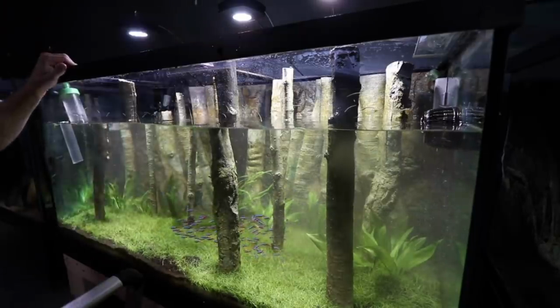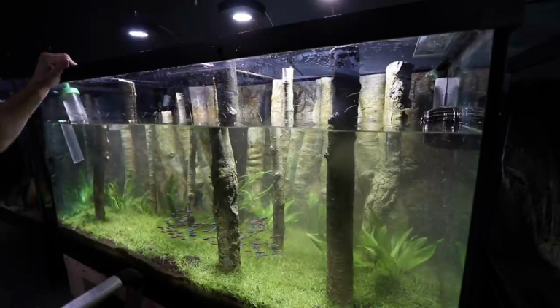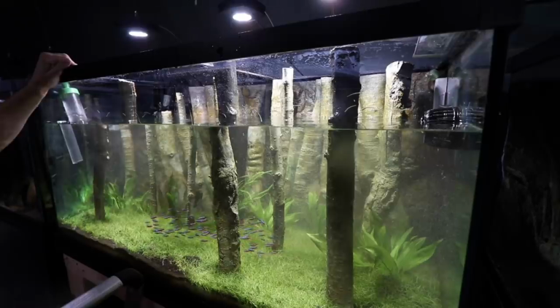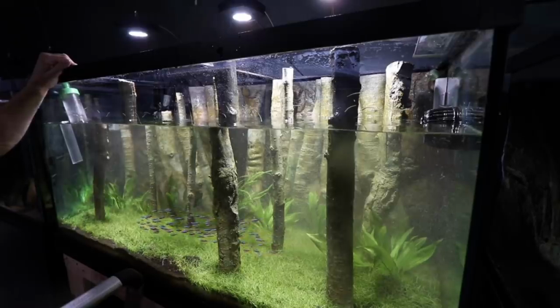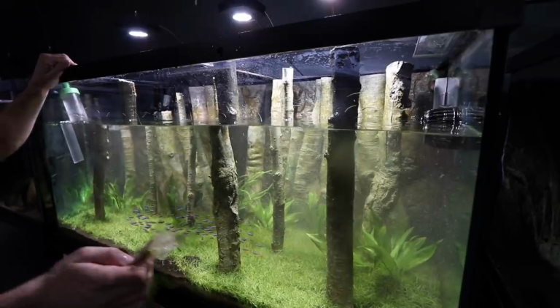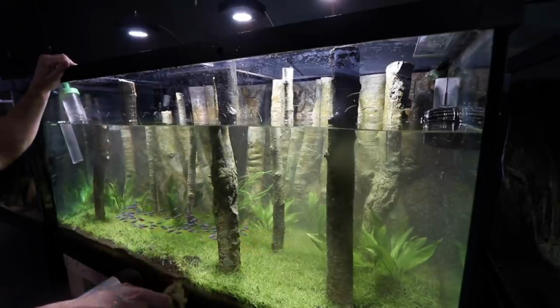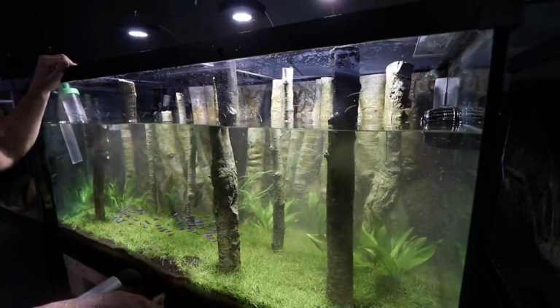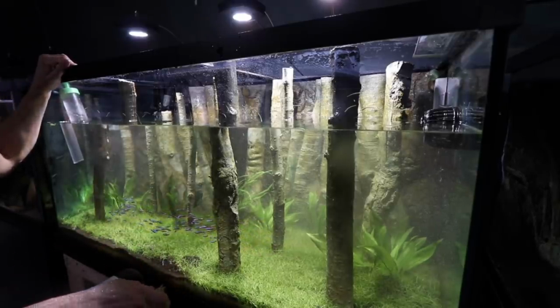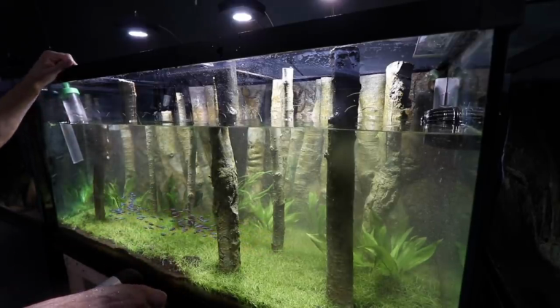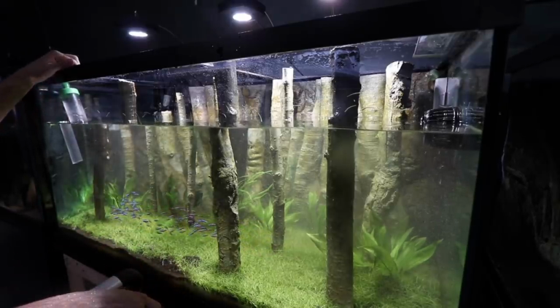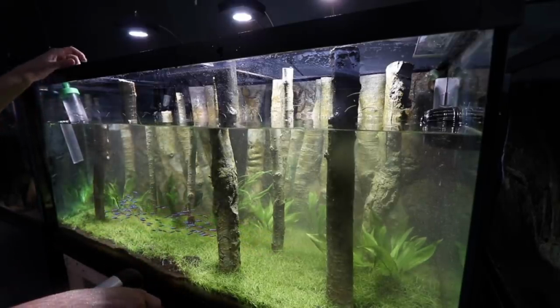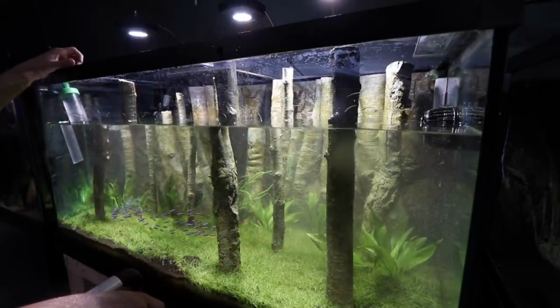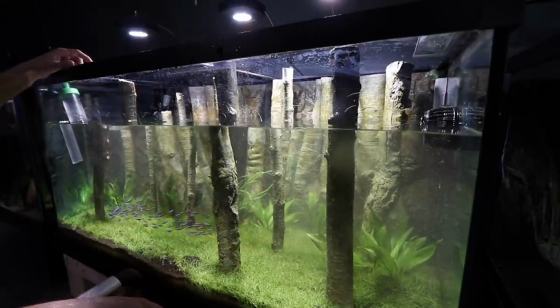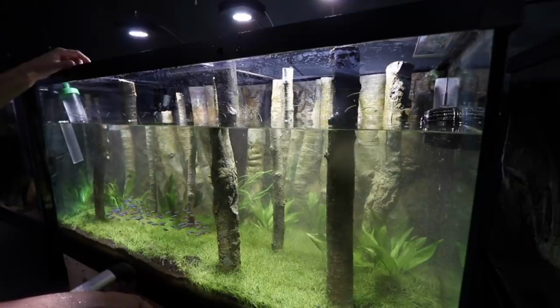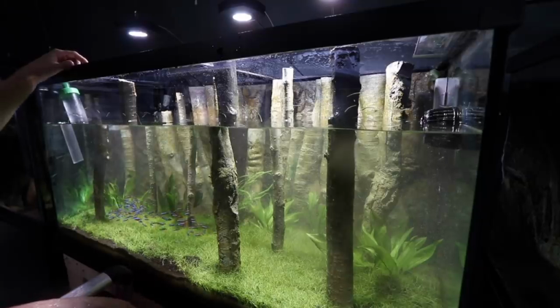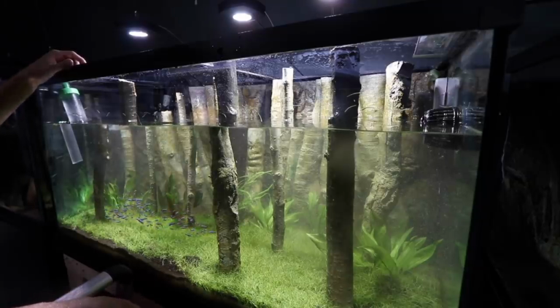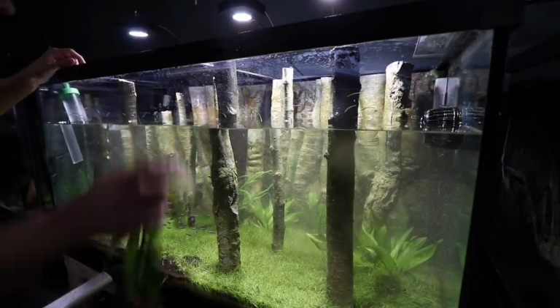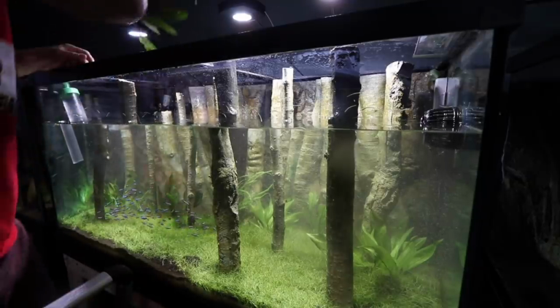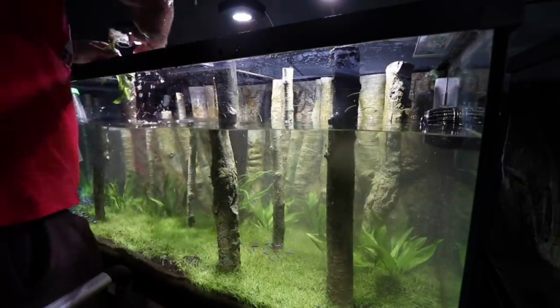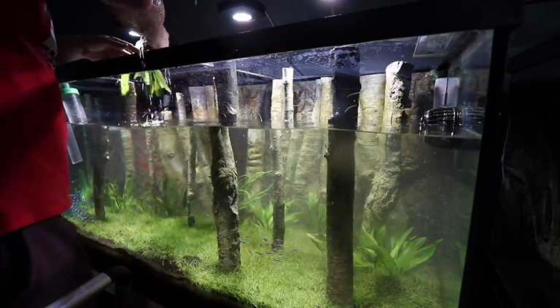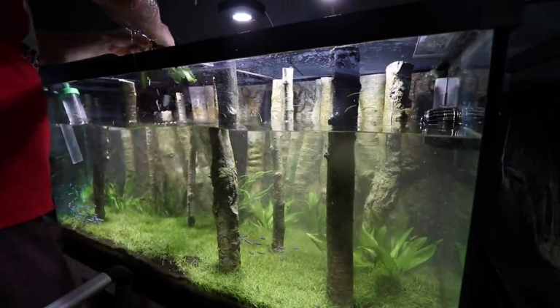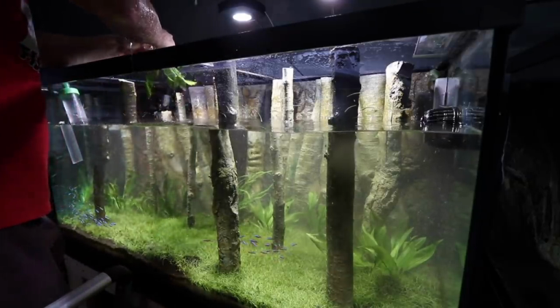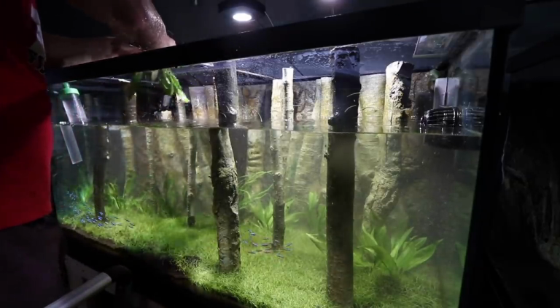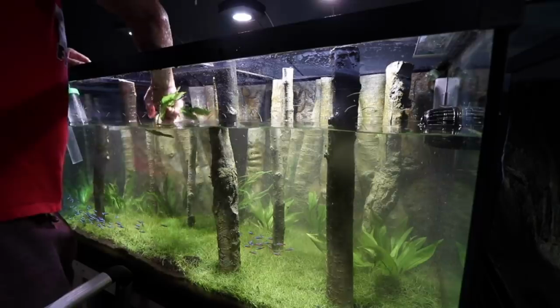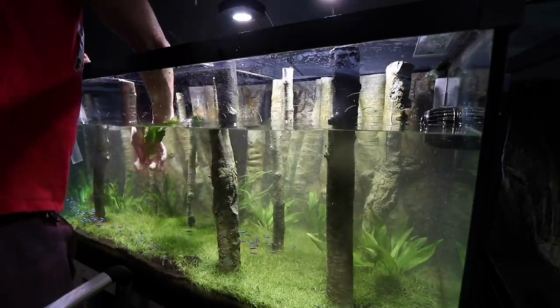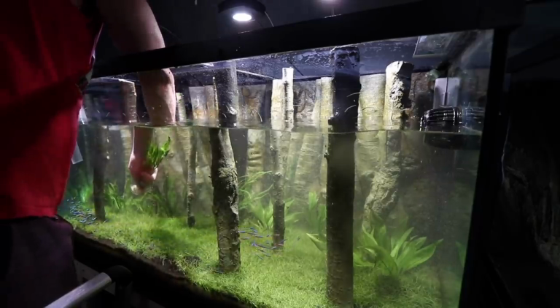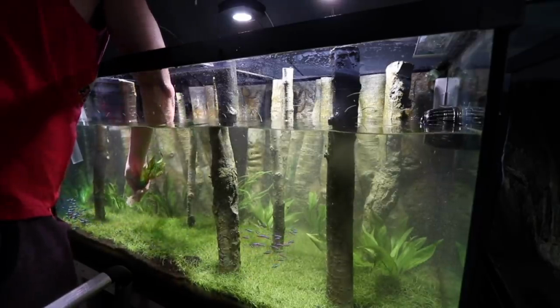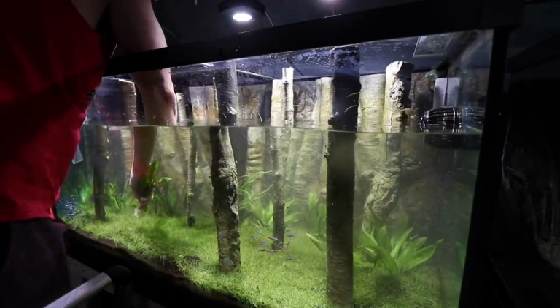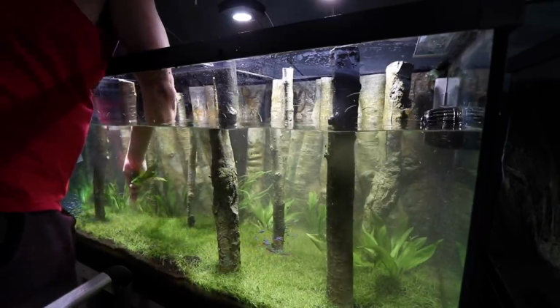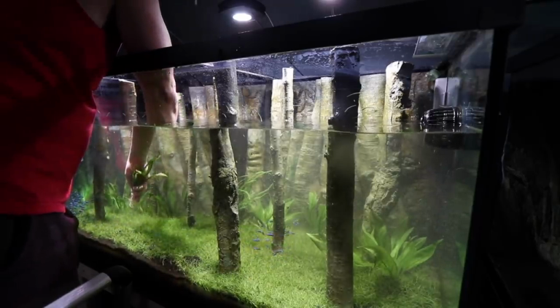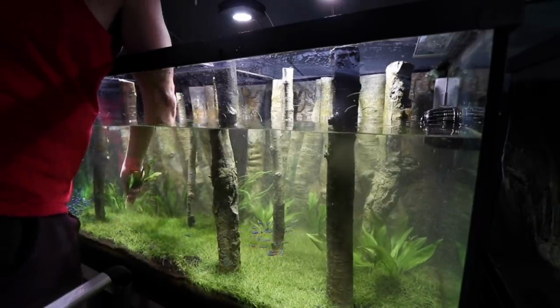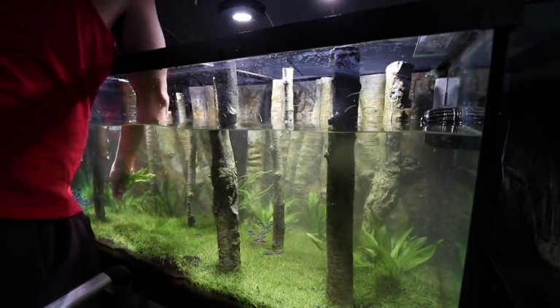That one's kind of covered in algae - I could have cleaned them up a little bit I guess, but I think it looks pretty good. That one's pretty bad though - I'm not sure if these are going to live or not. I'm also going to be introducing one more thing into this tank.